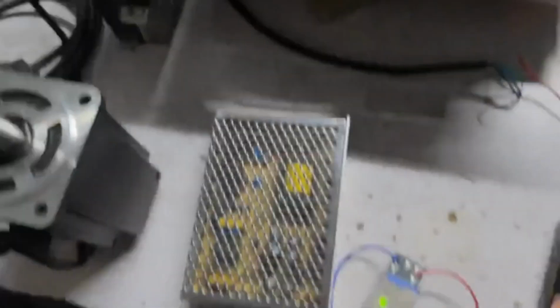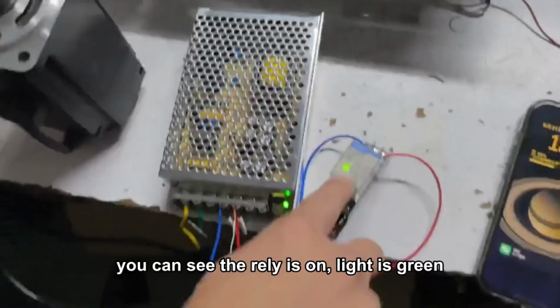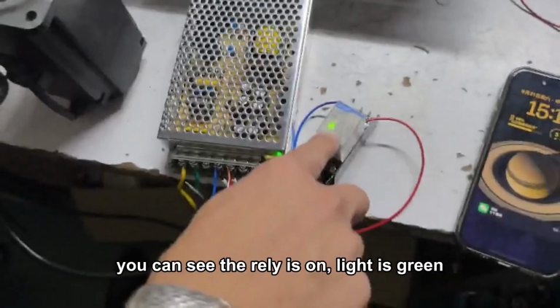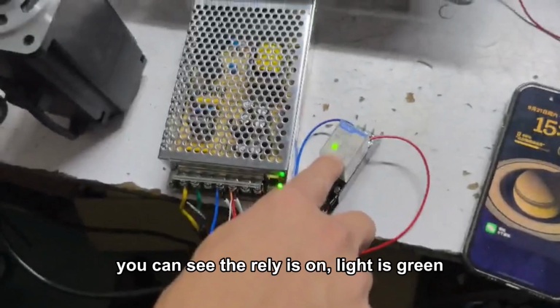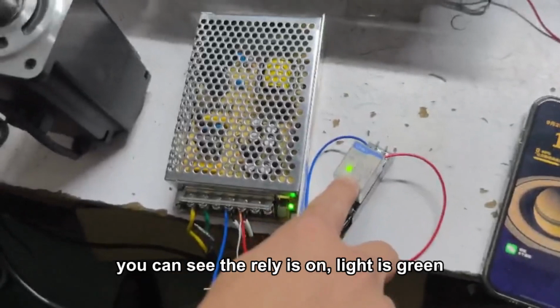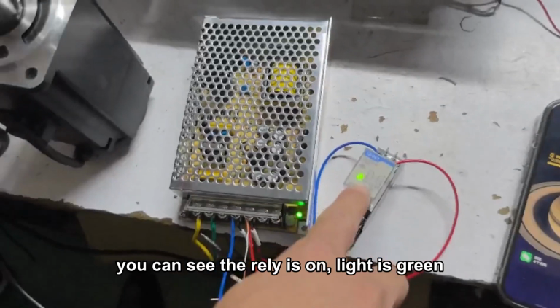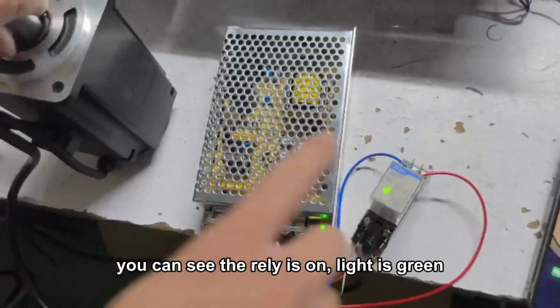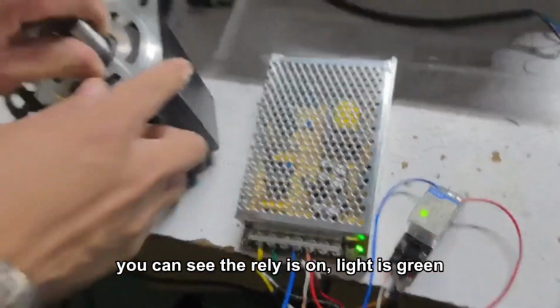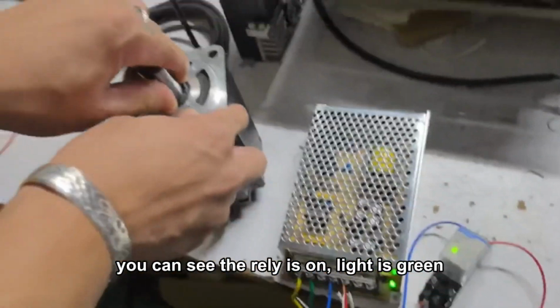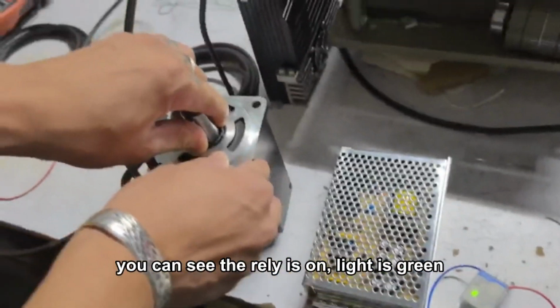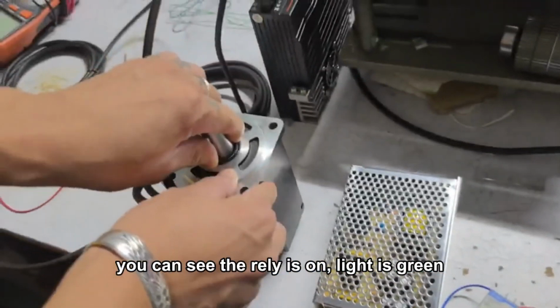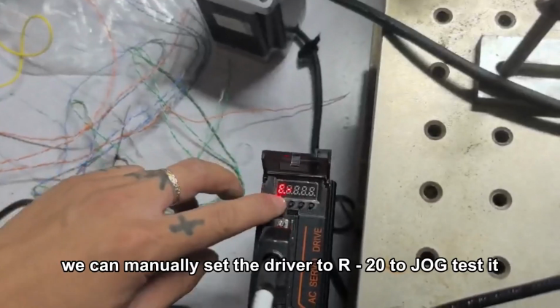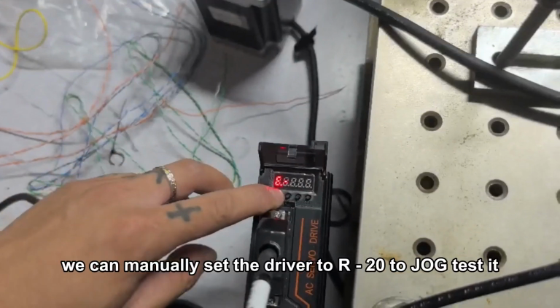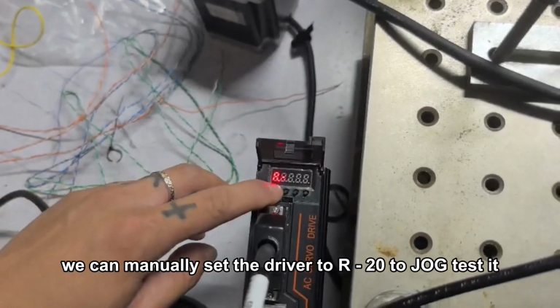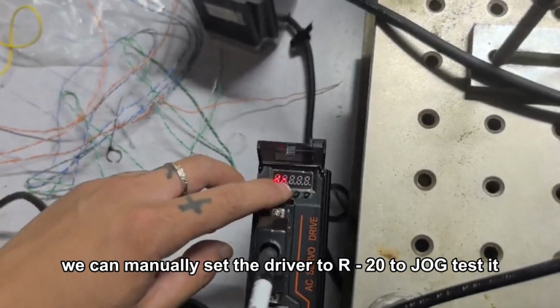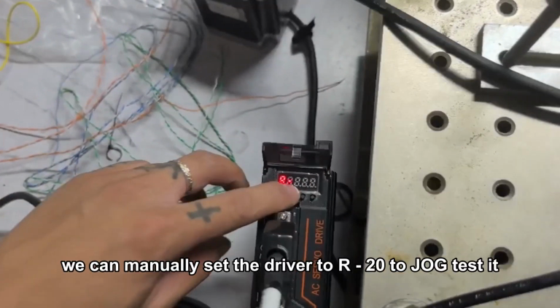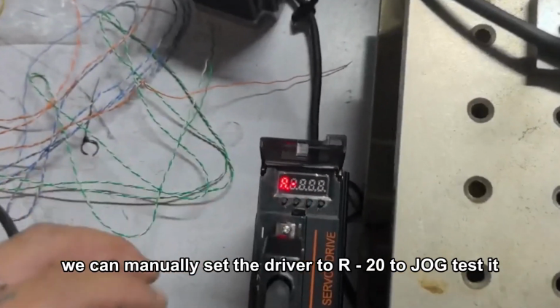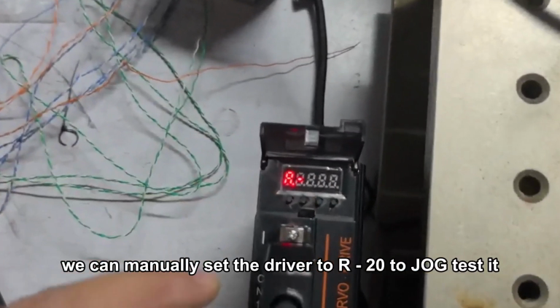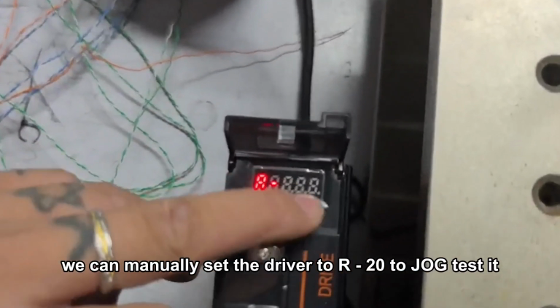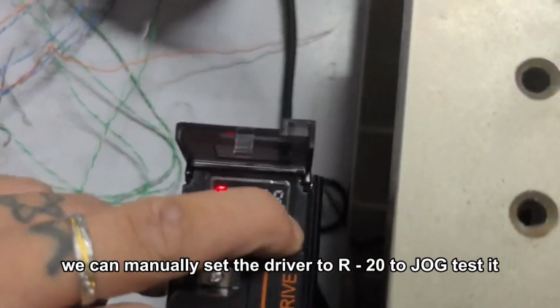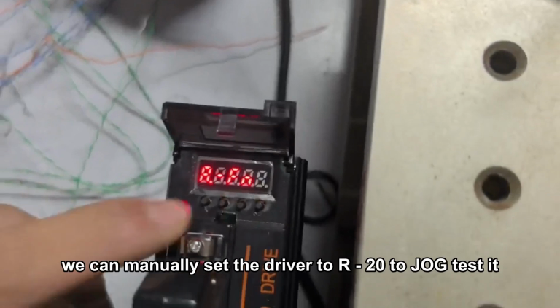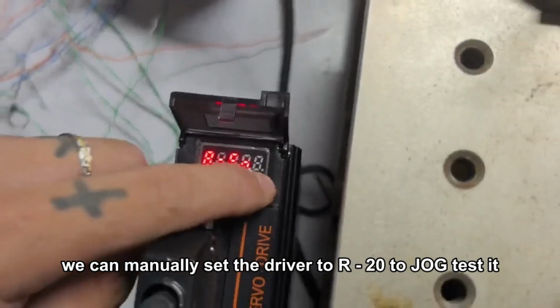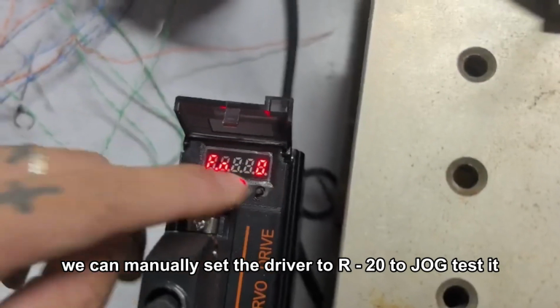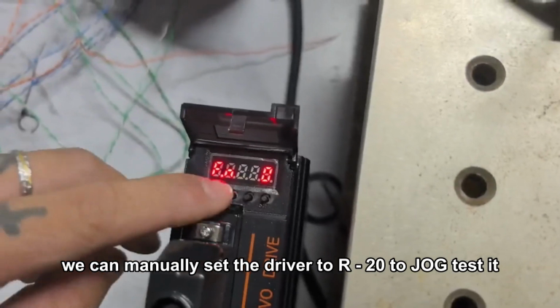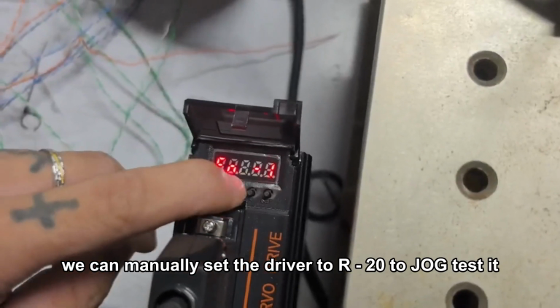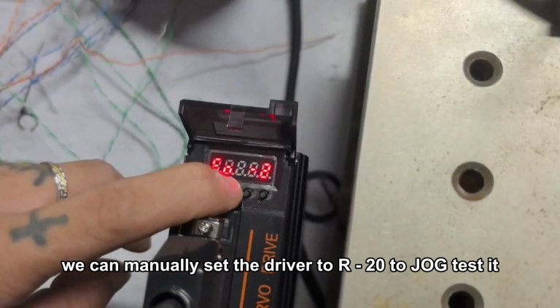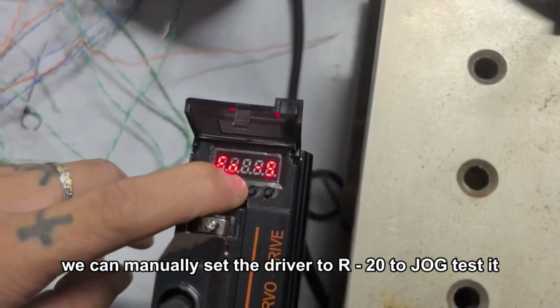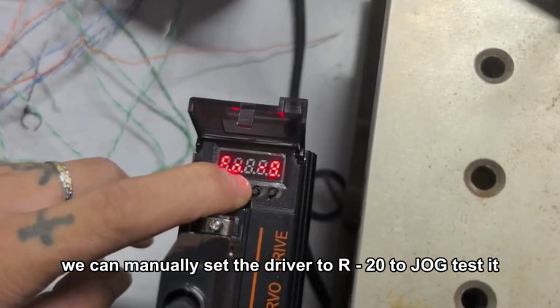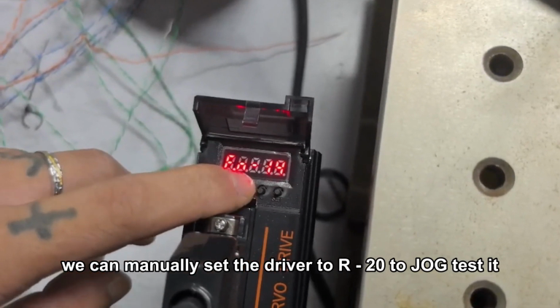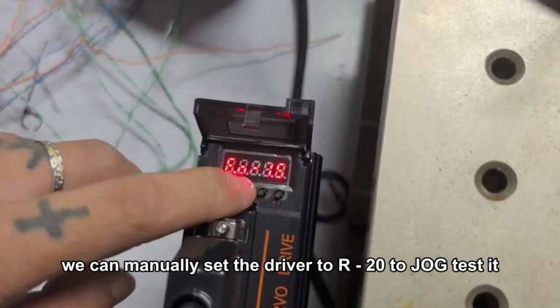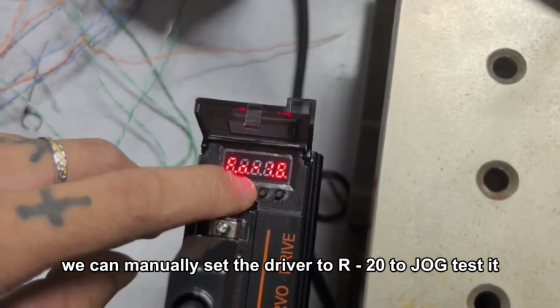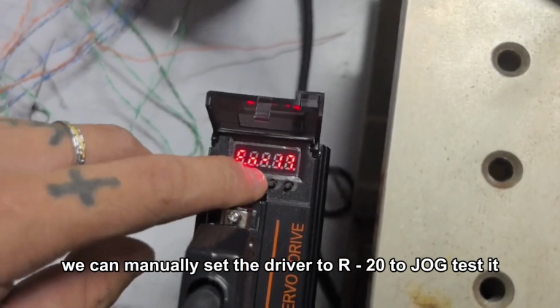You can see the relay is on, like this grid. We can manually set the driver to R, negative, empty. So drop tested.